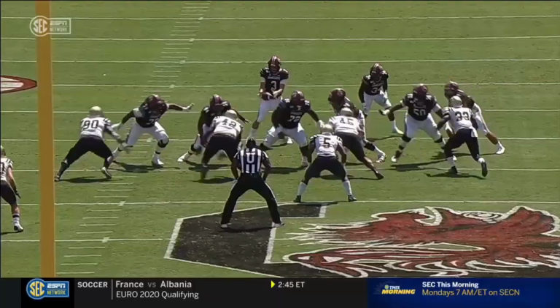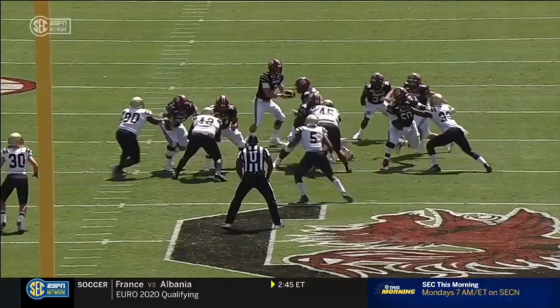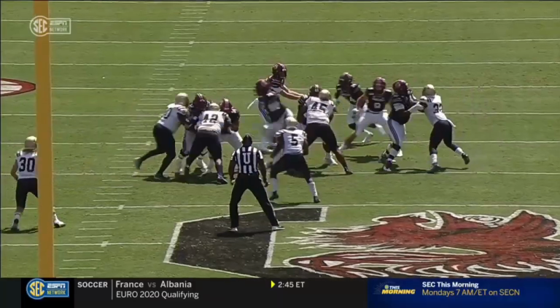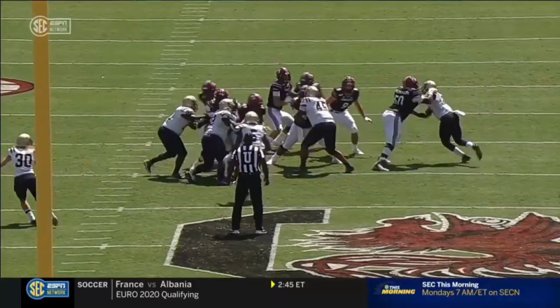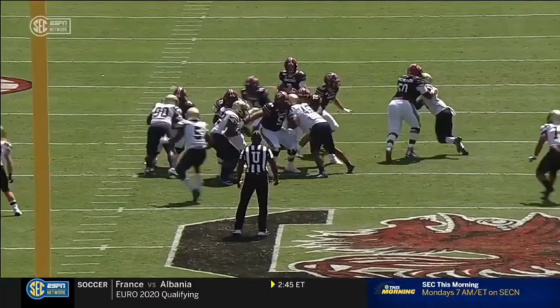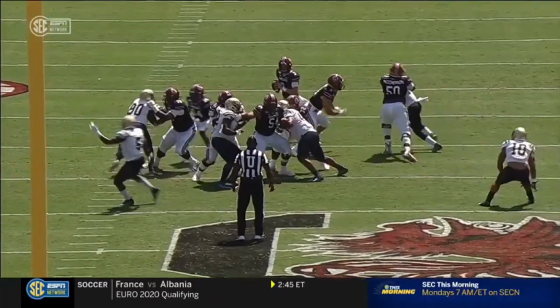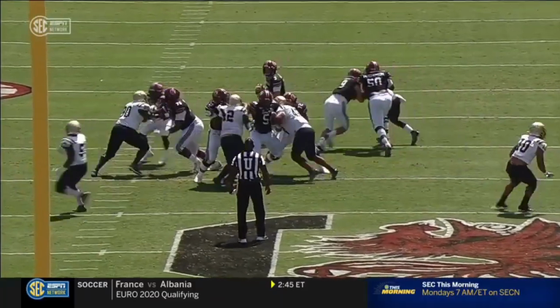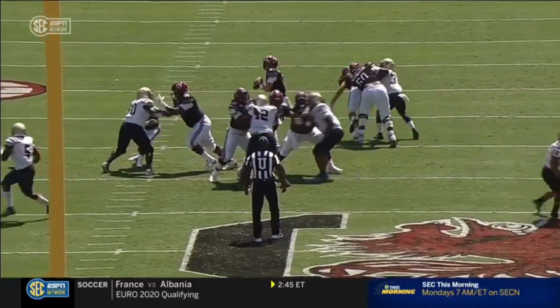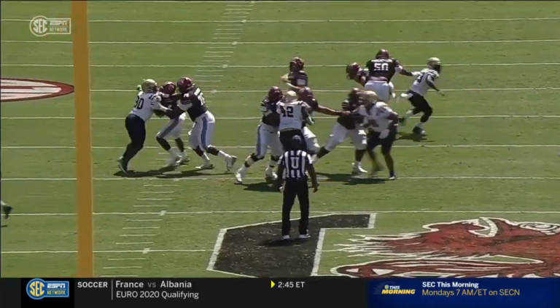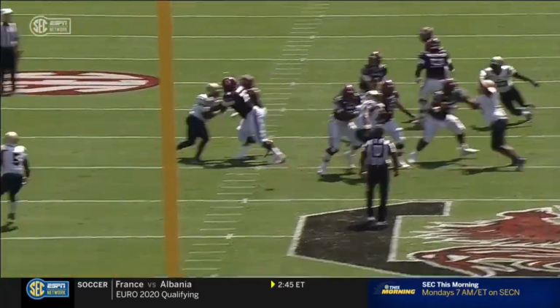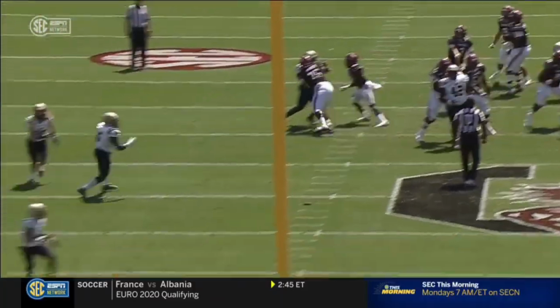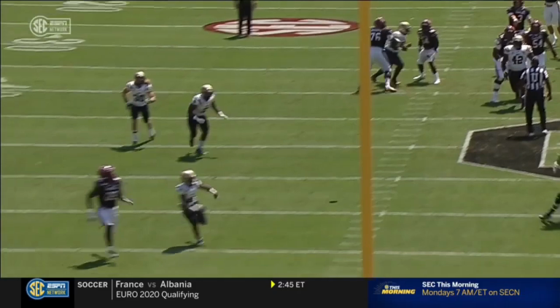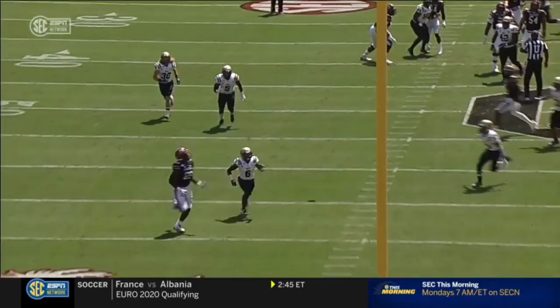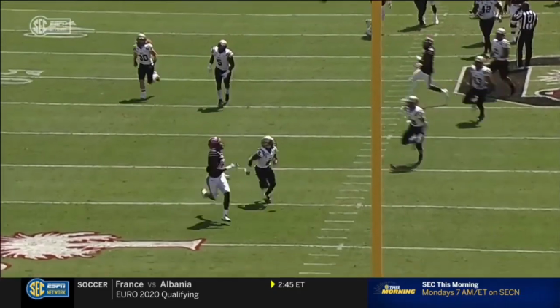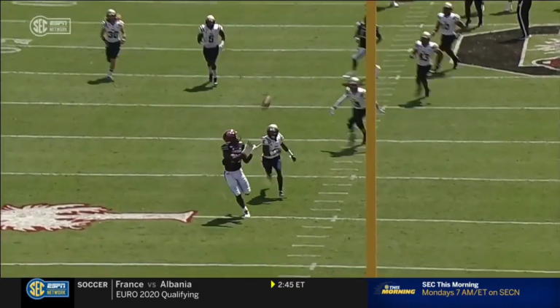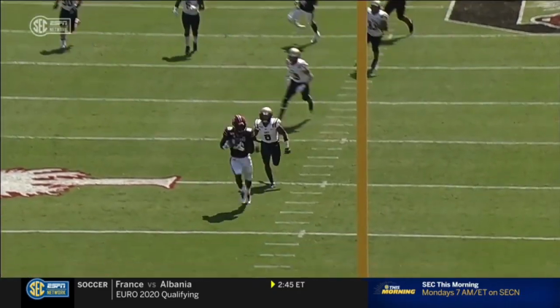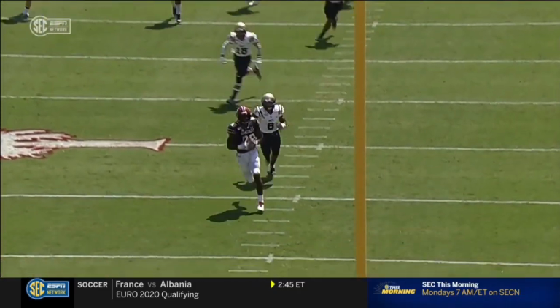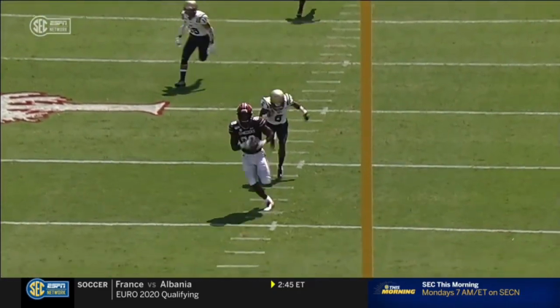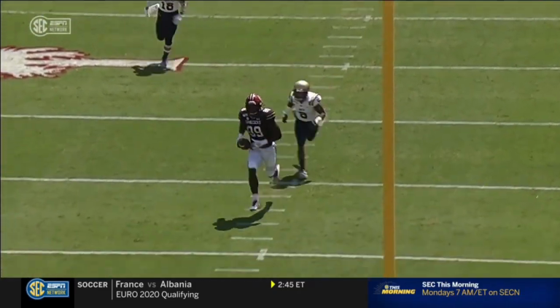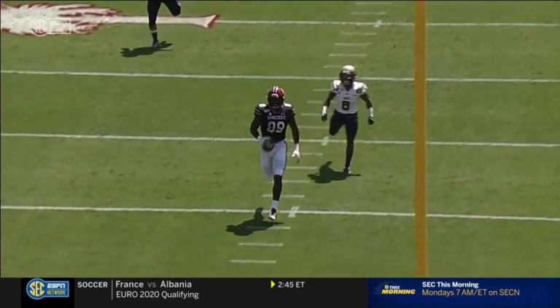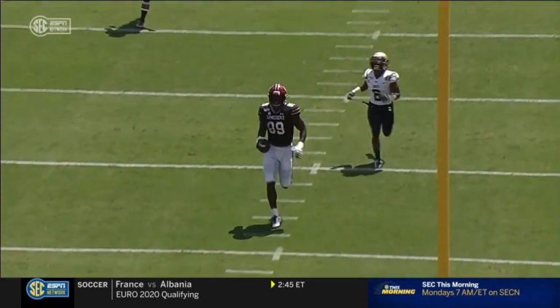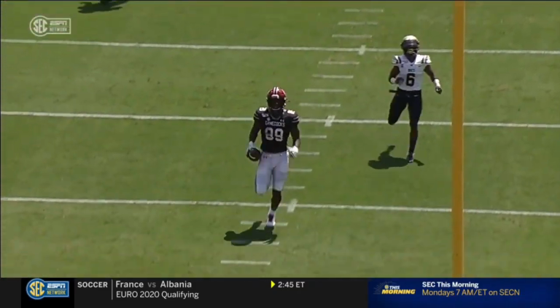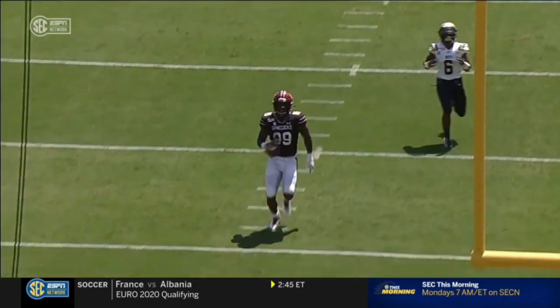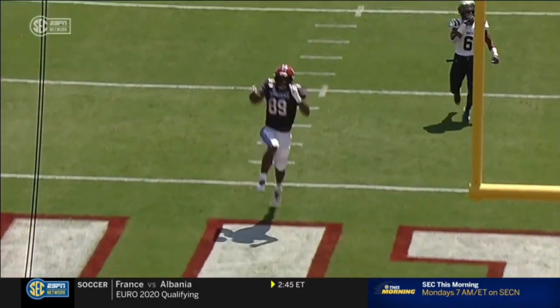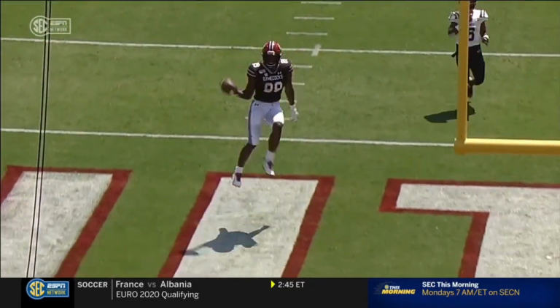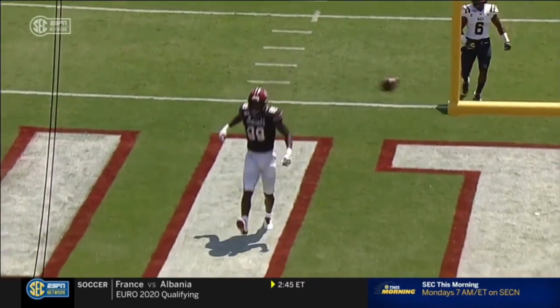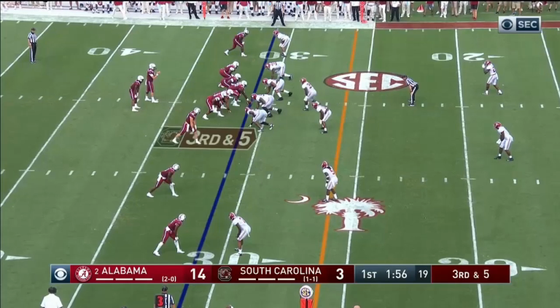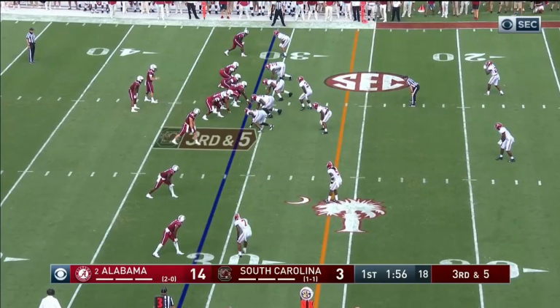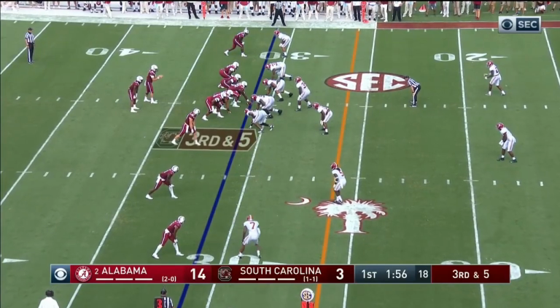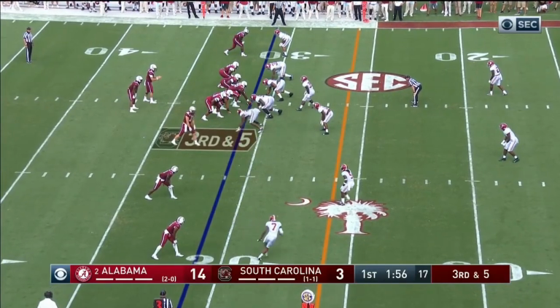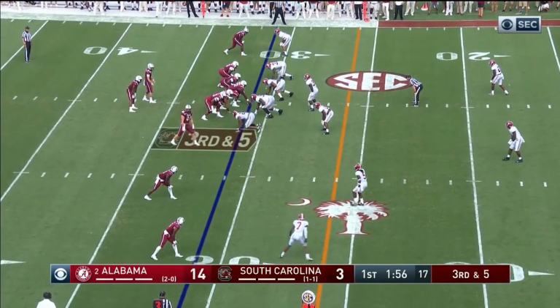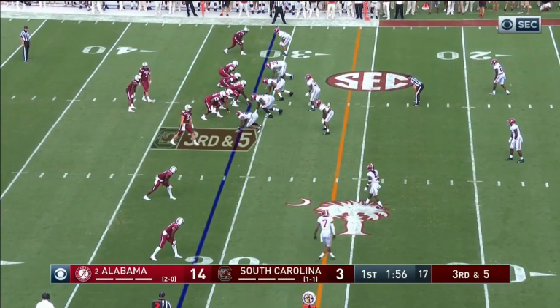Go-to receiver. You get a little play action, suck the linebackers up, get one on one on the outside, and you allow Brian Edwards to just beat his man with pure ability. Trying to get a little closer — go all out.